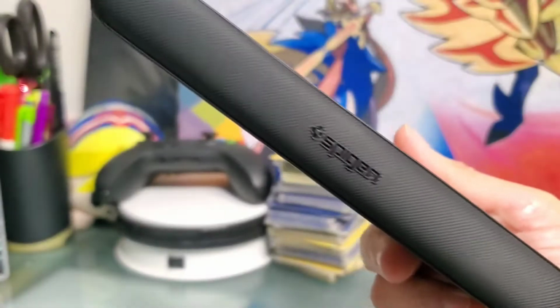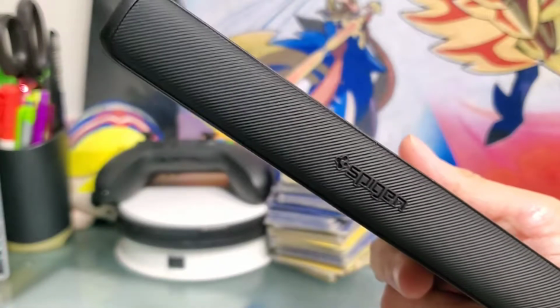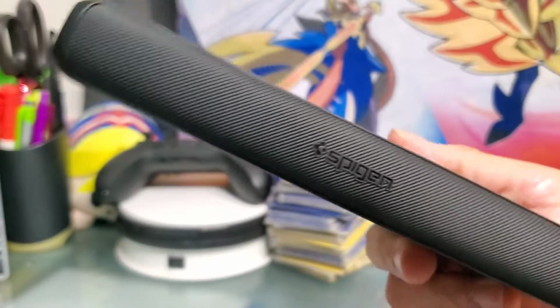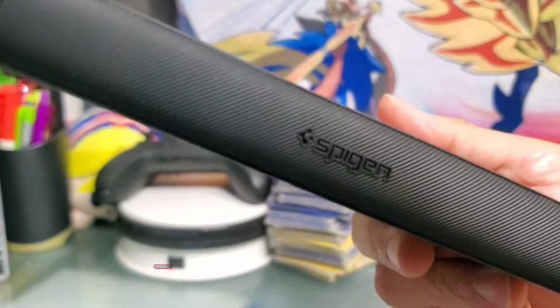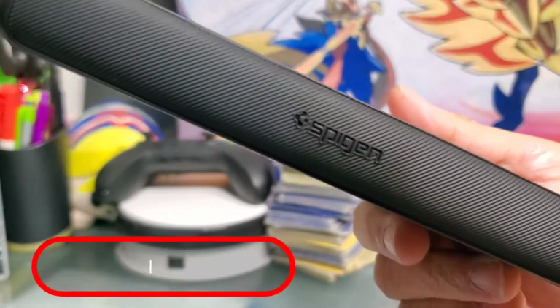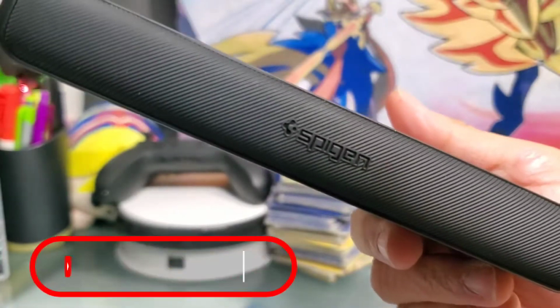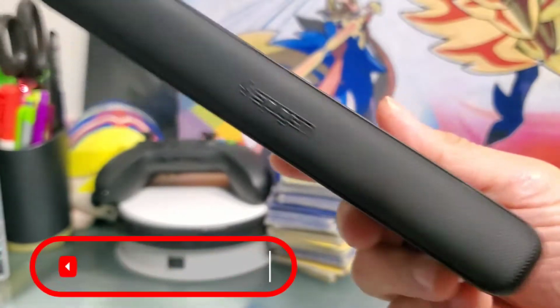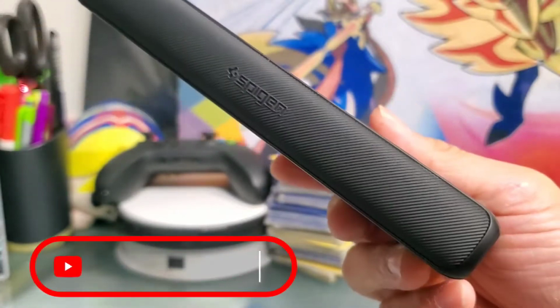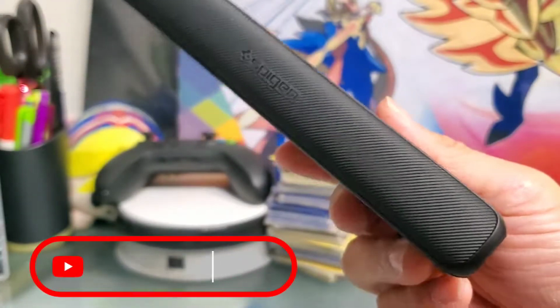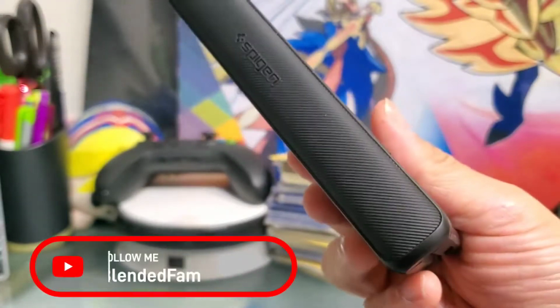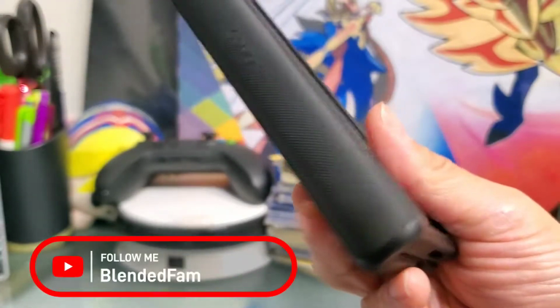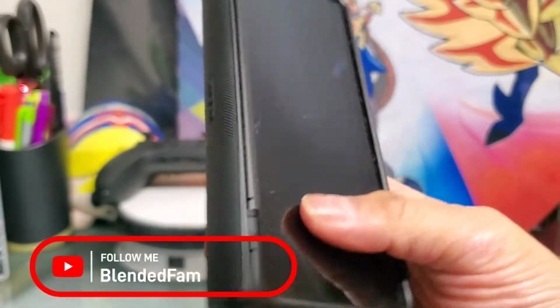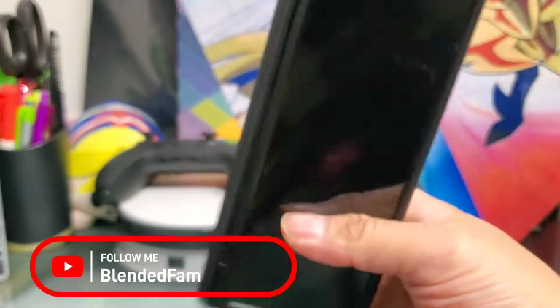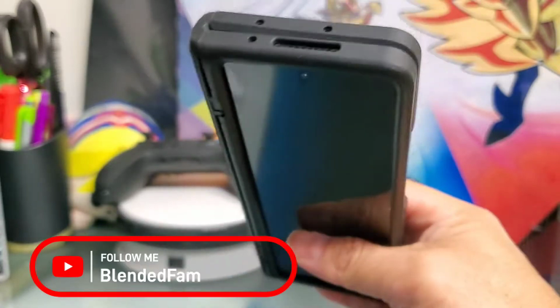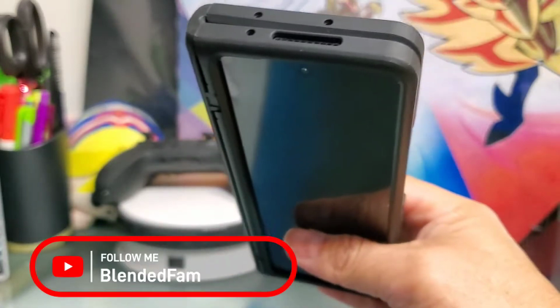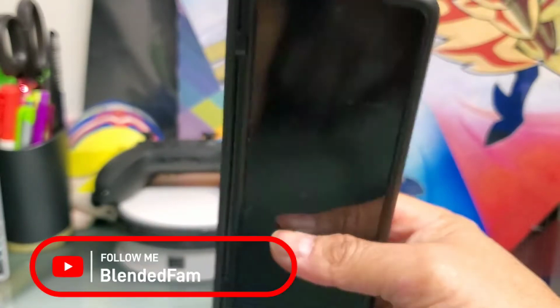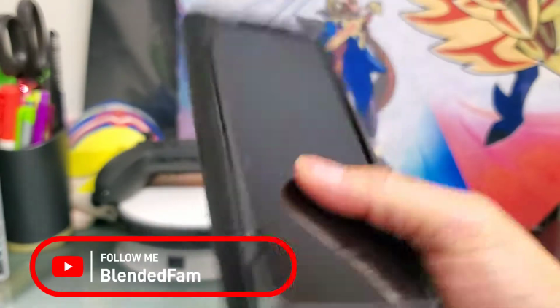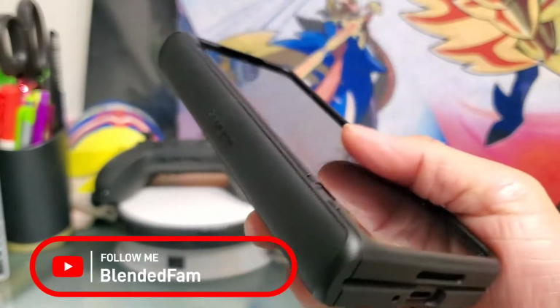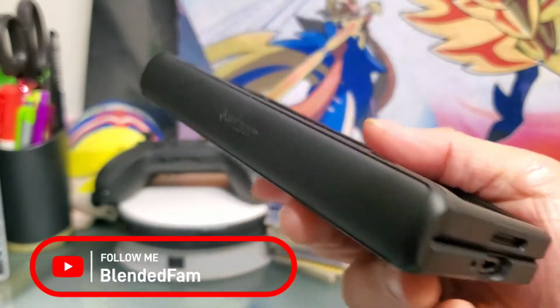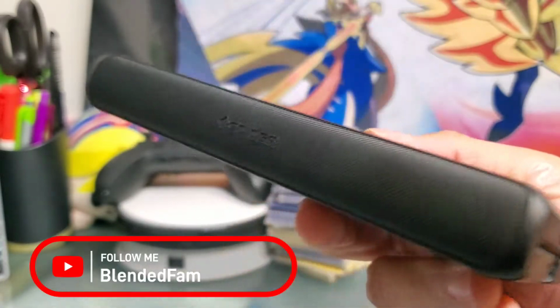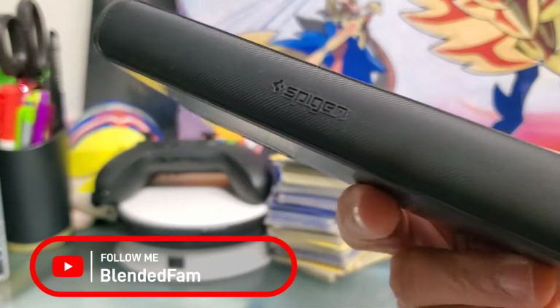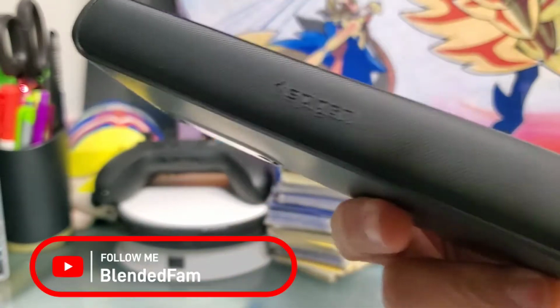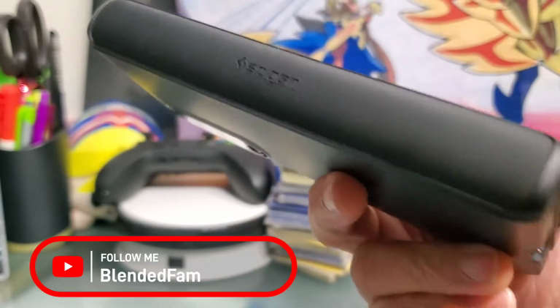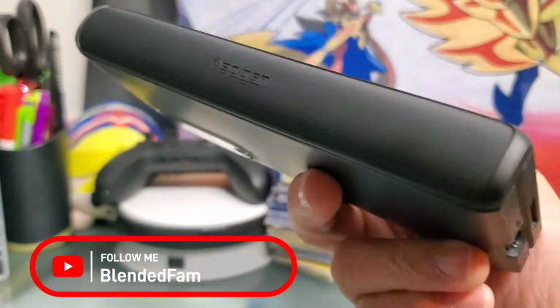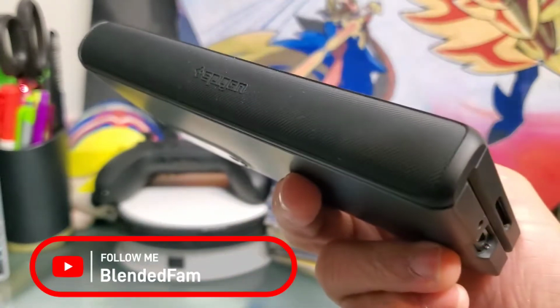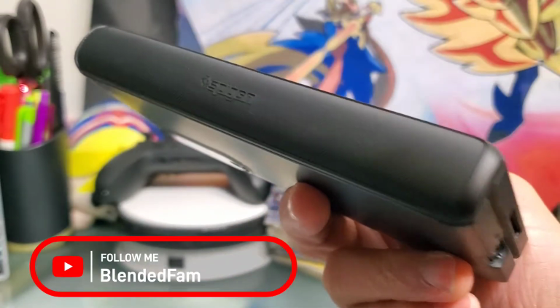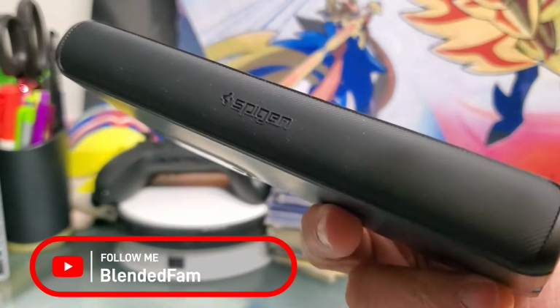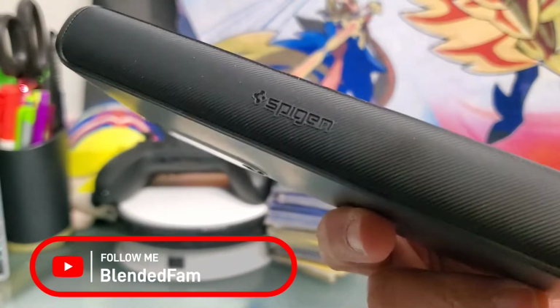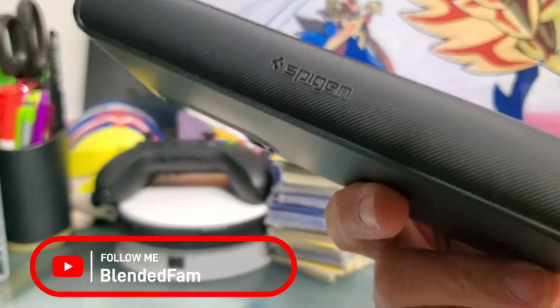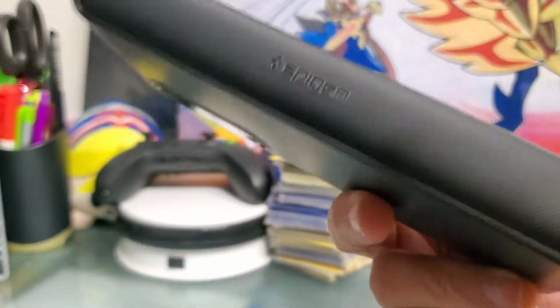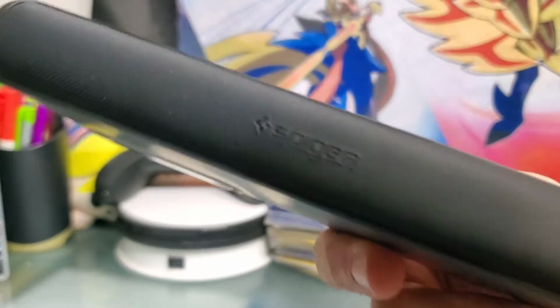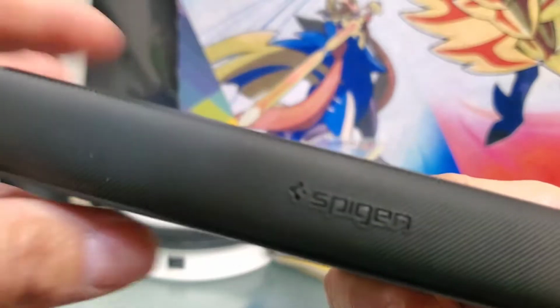Right here I have the Spigen Slim Armor Pro for the Galaxy Z Fold 3. I've had it for about a month now, and I'm really liking it.